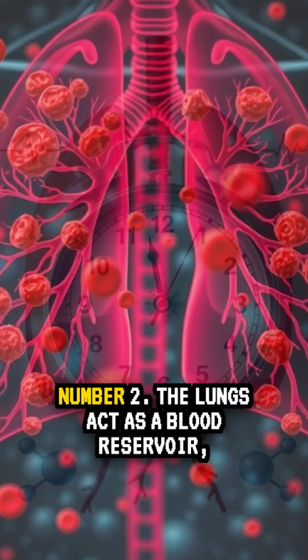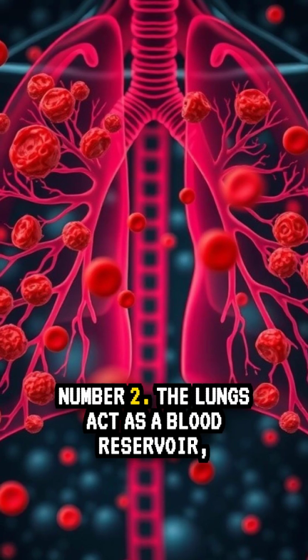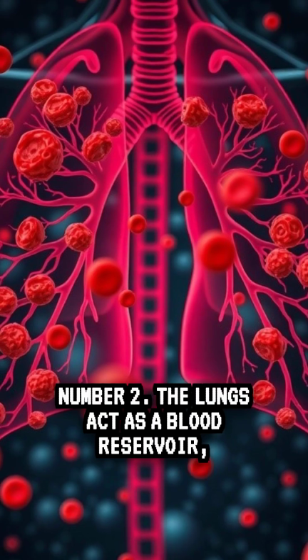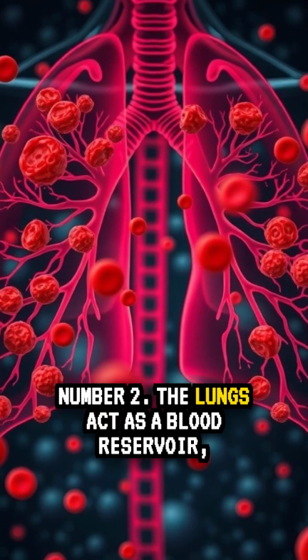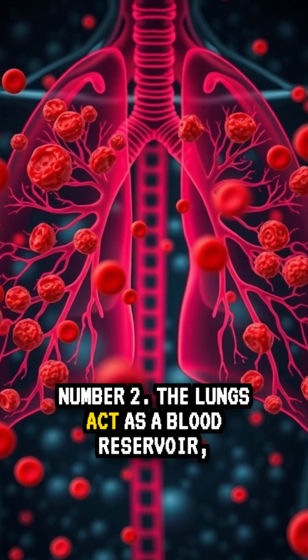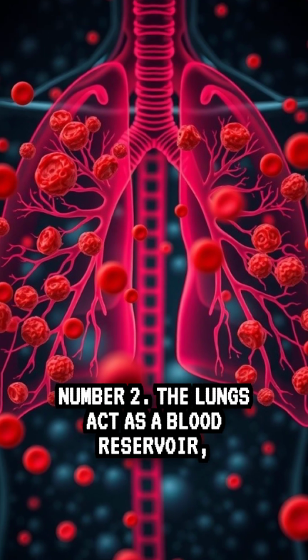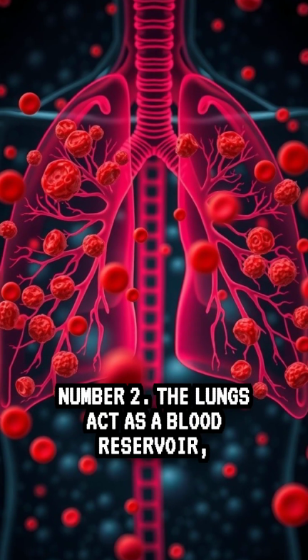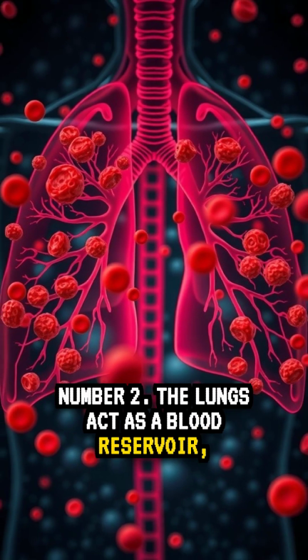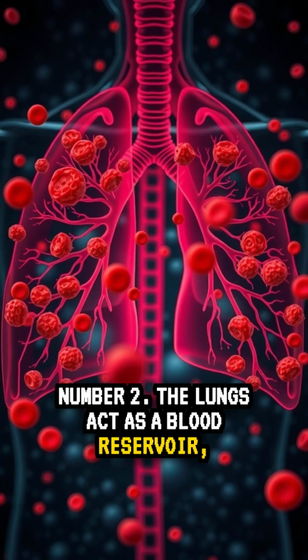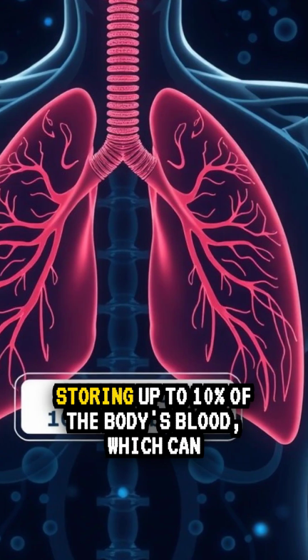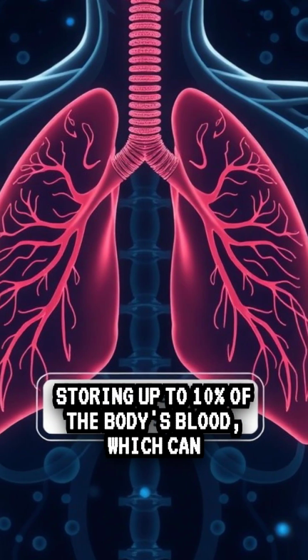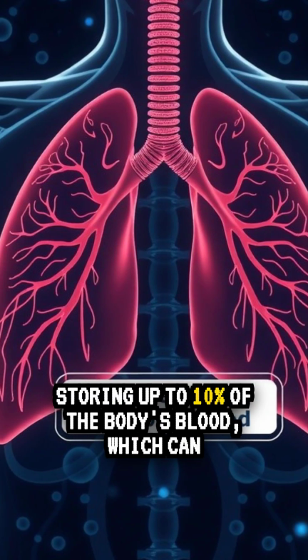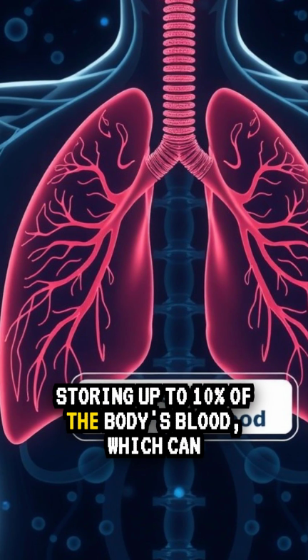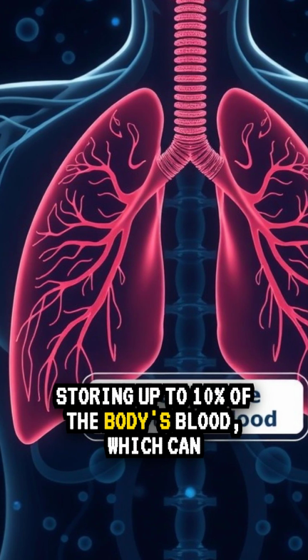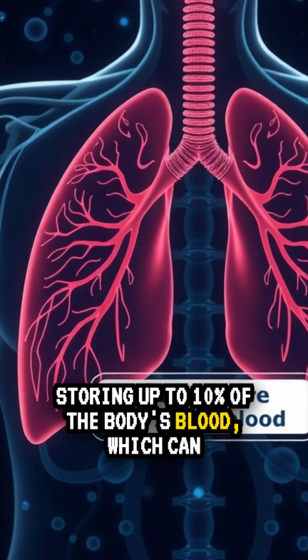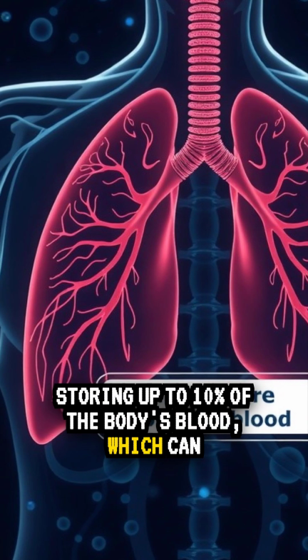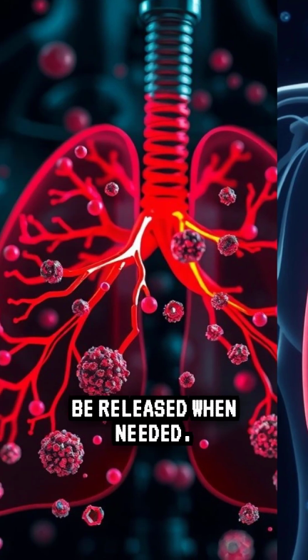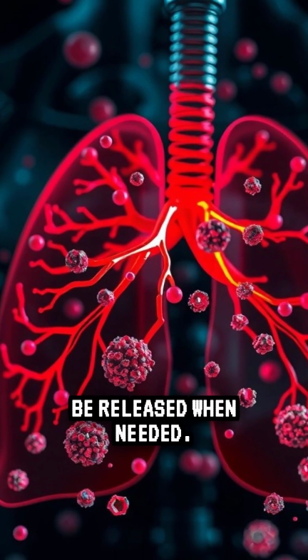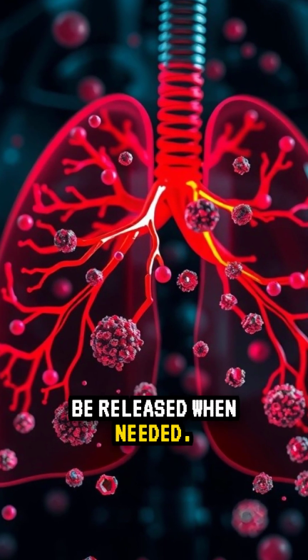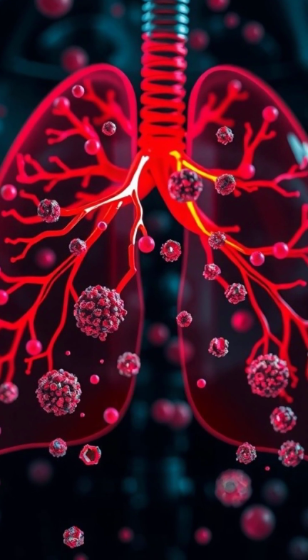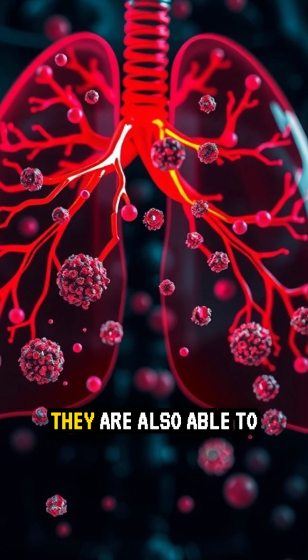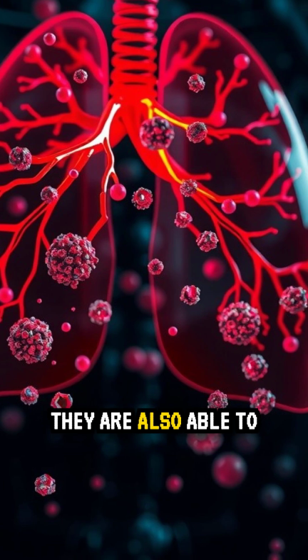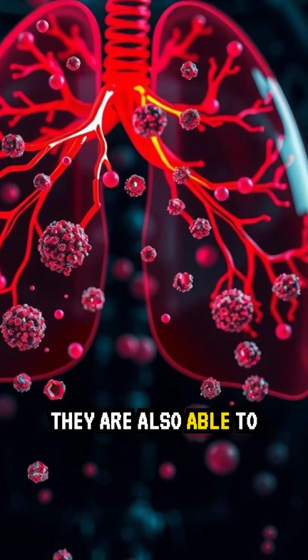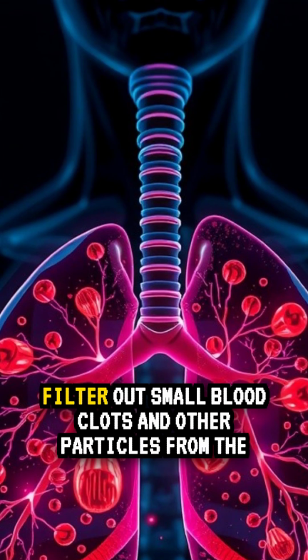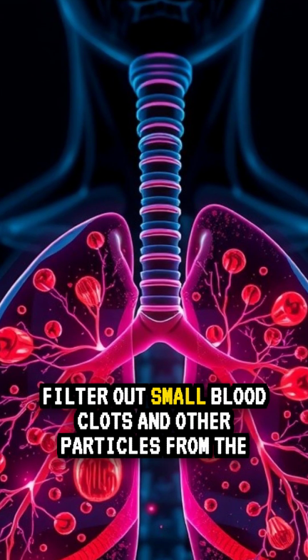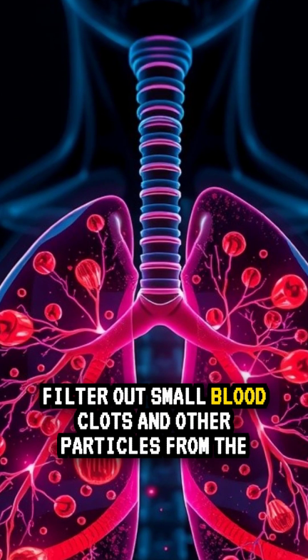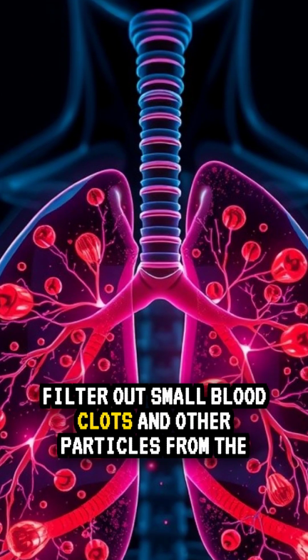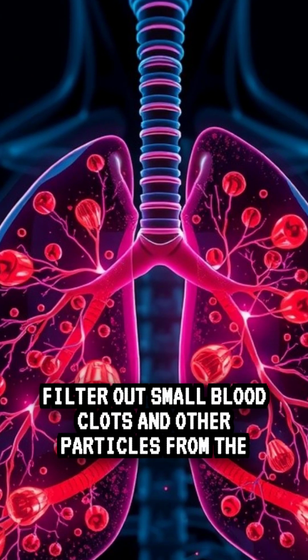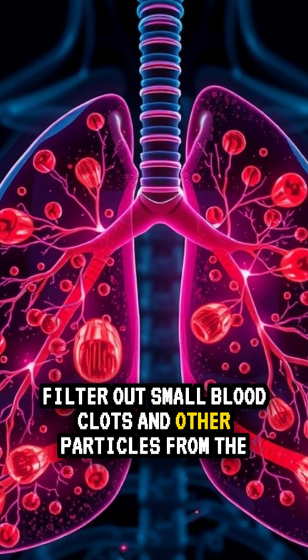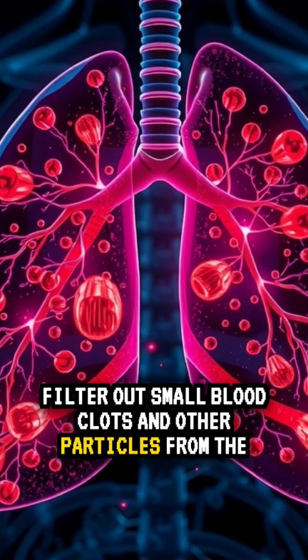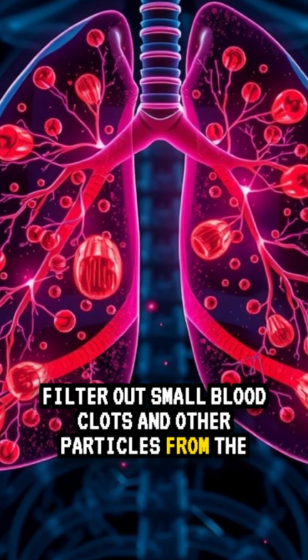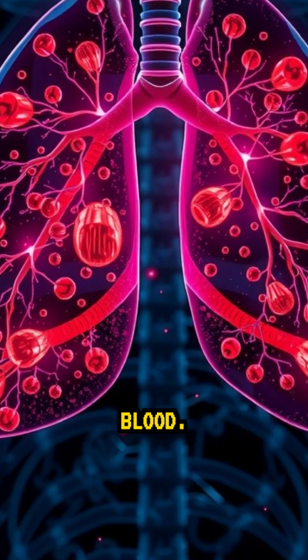Fact 2: The lungs act as a blood reservoir, storing up to 10% of the body's blood, which can be released when needed. They are also able to filter out small blood clots and other particles from the blood.